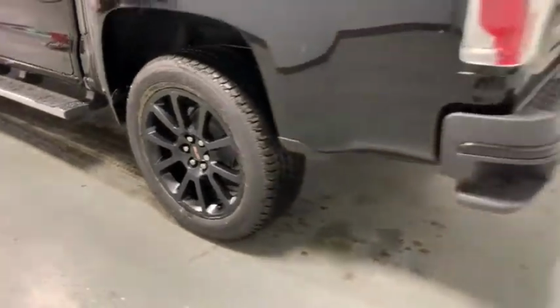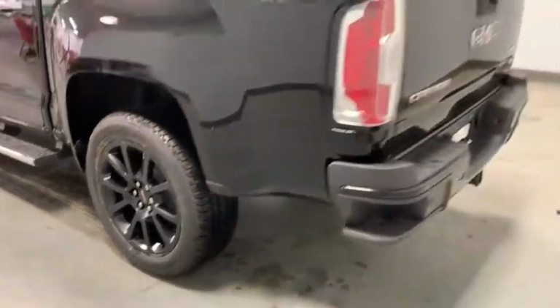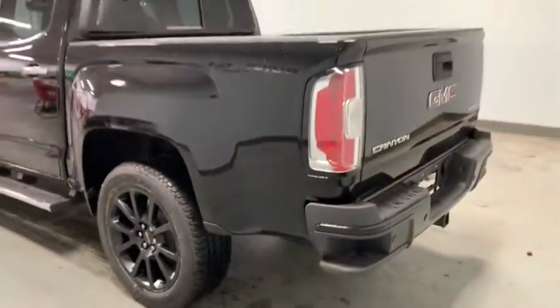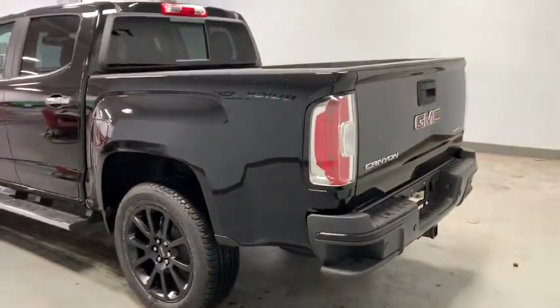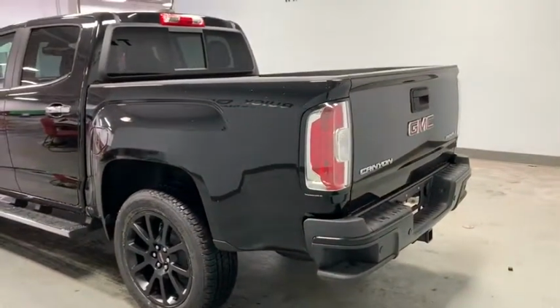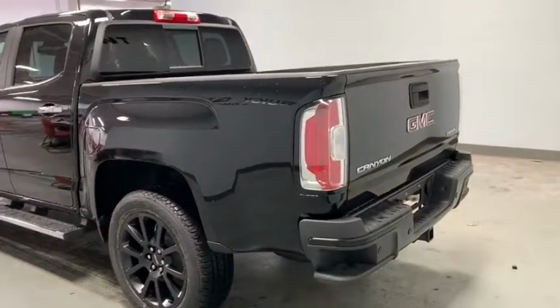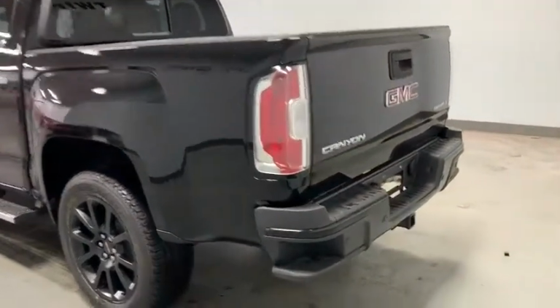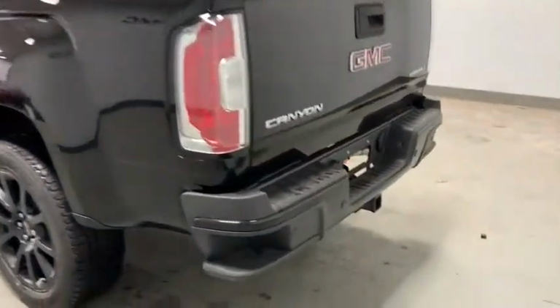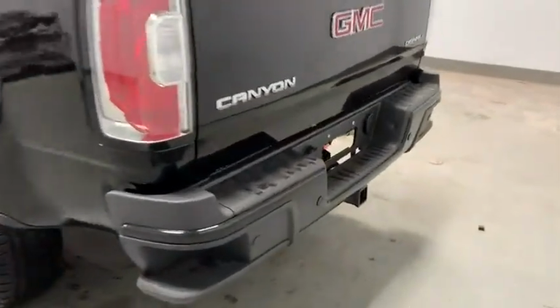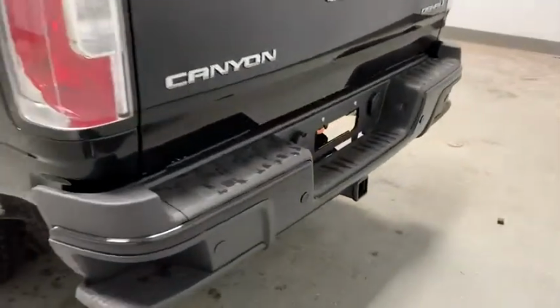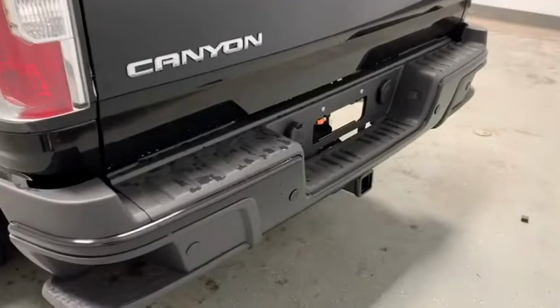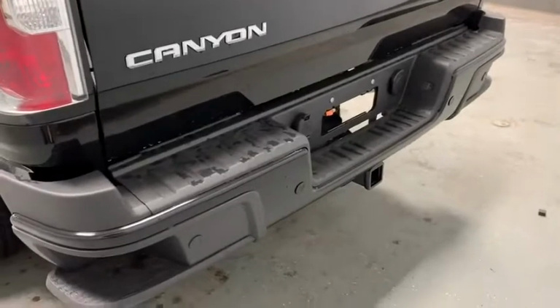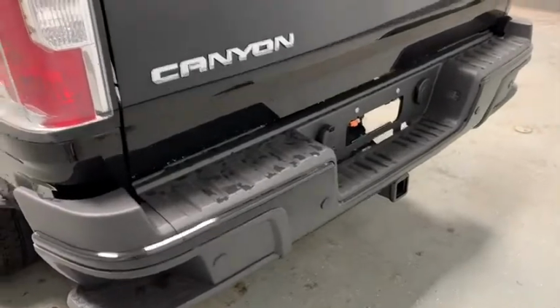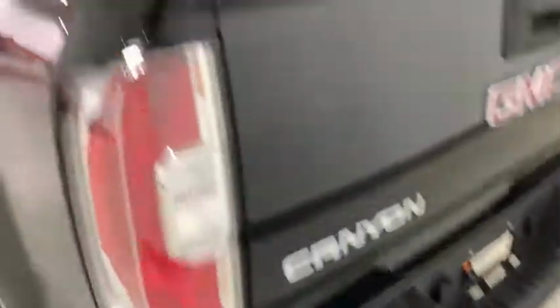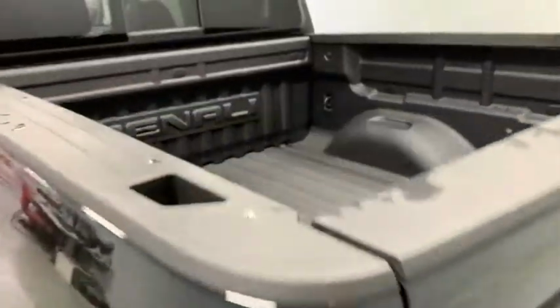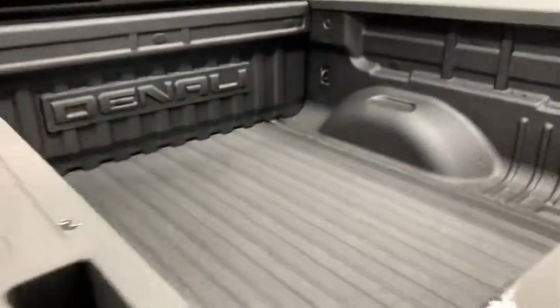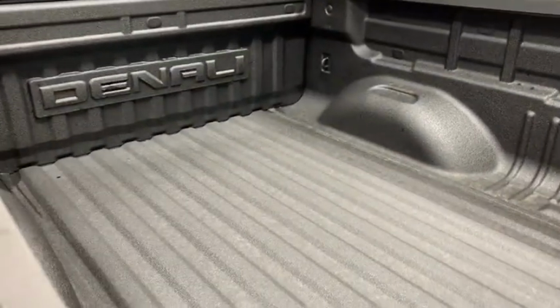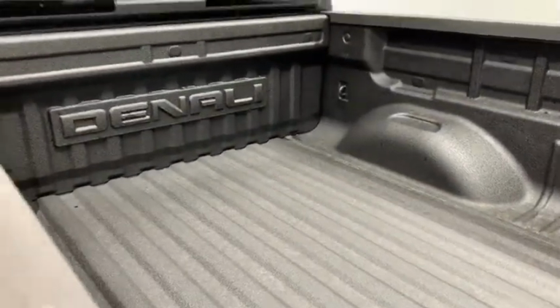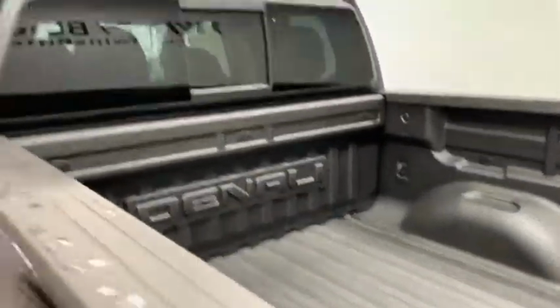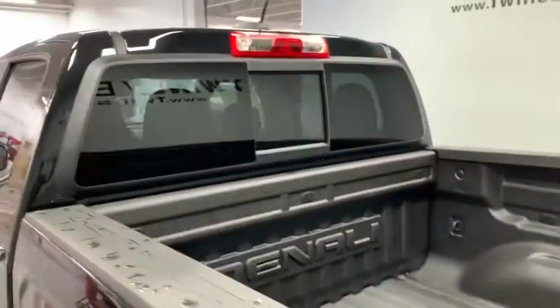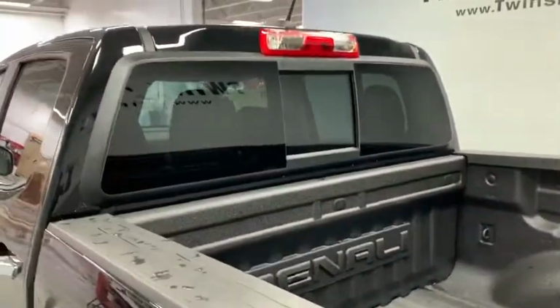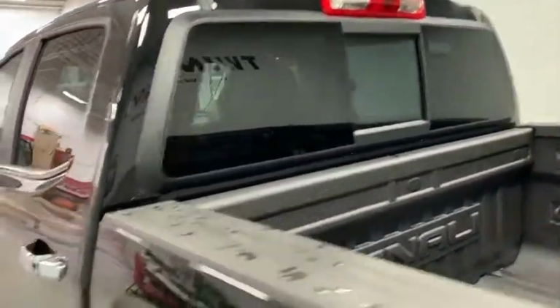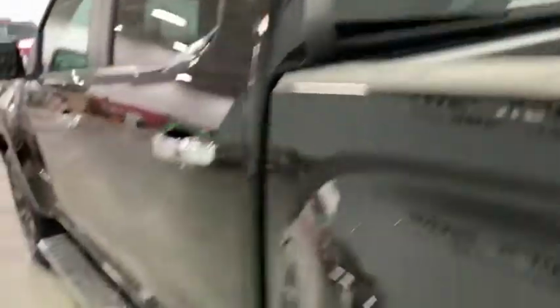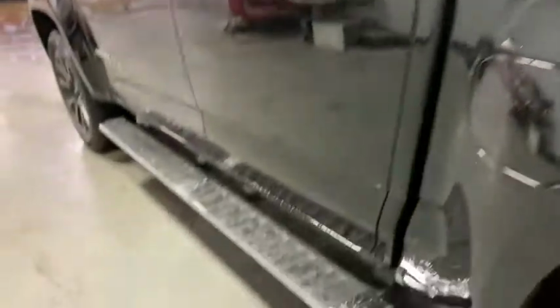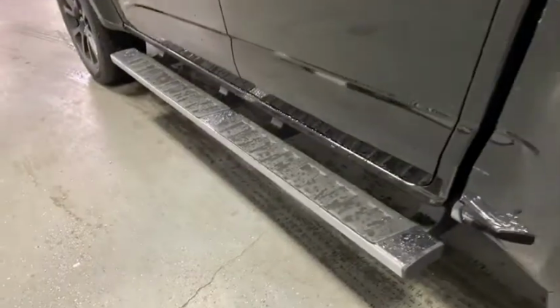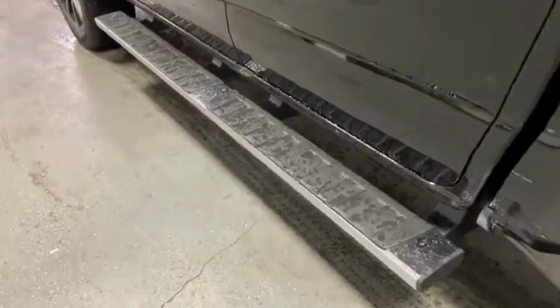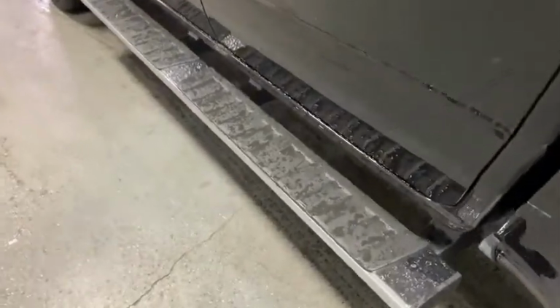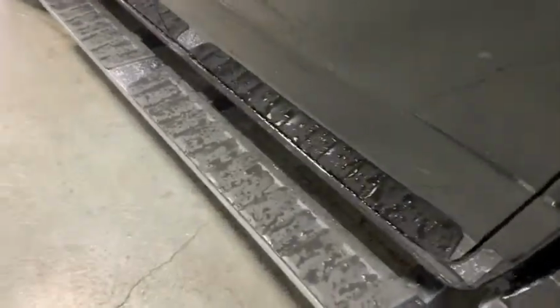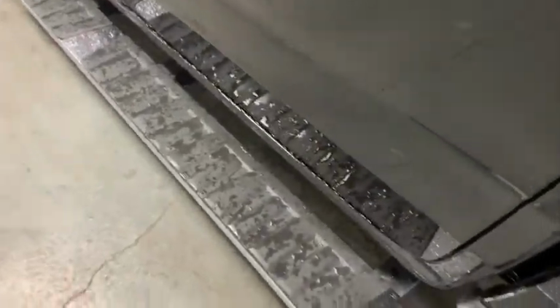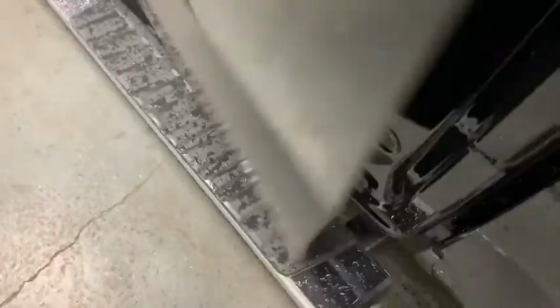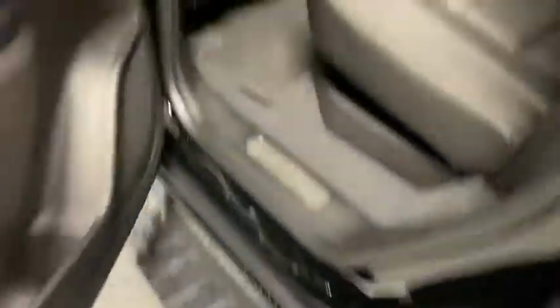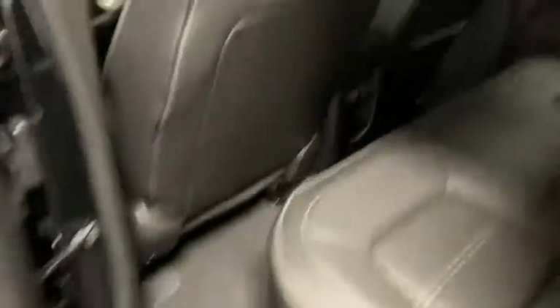This vehicle has less than 100 miles. Here are some of this vehicle's great options: traction control, navigation system, power passenger seat, dual airbags, alloy wheels, power steering, four-wheel disc brakes.